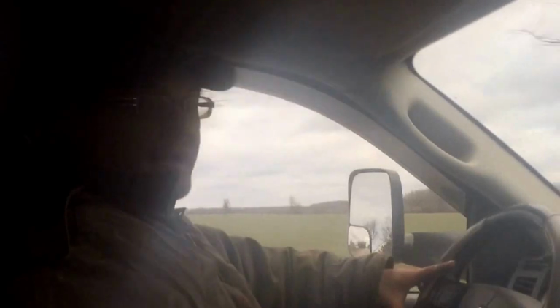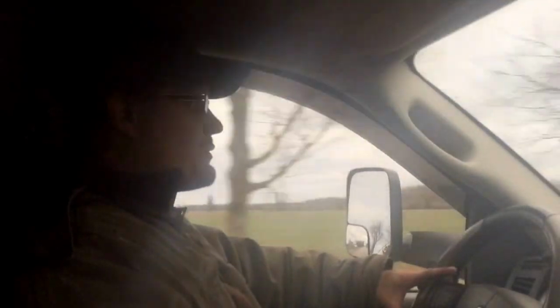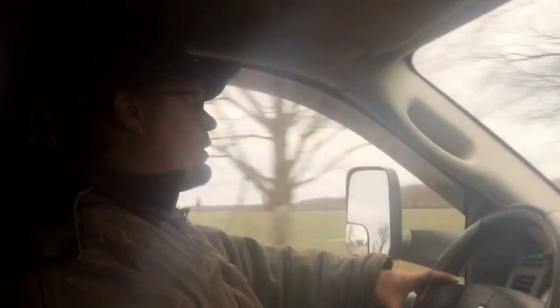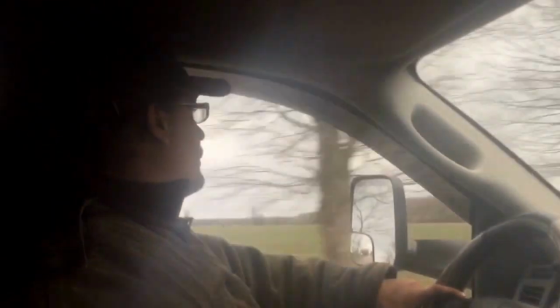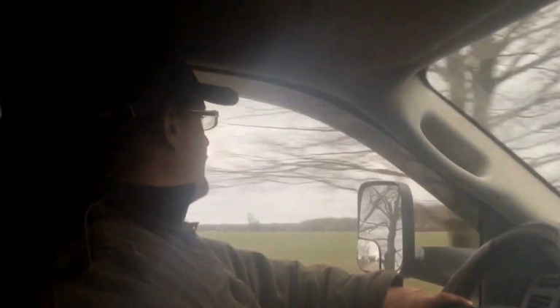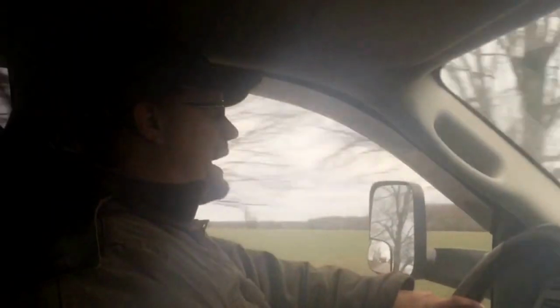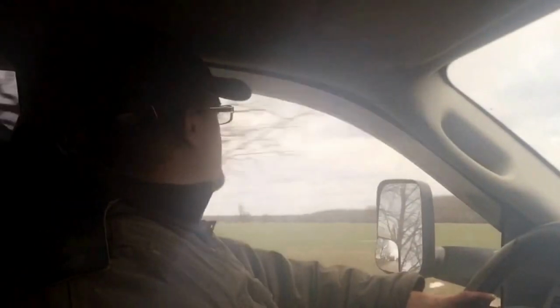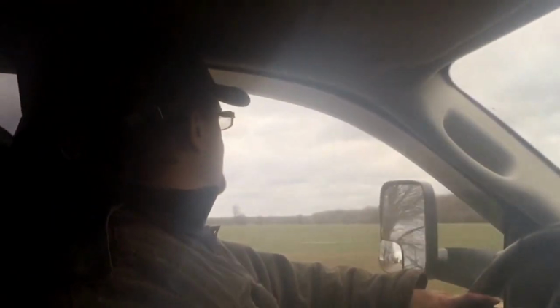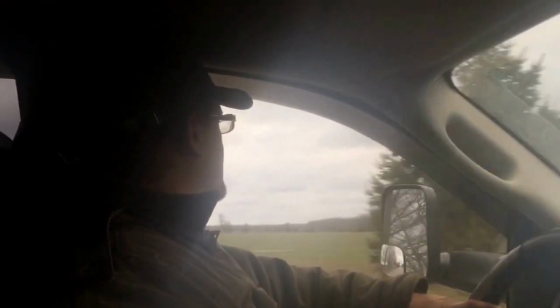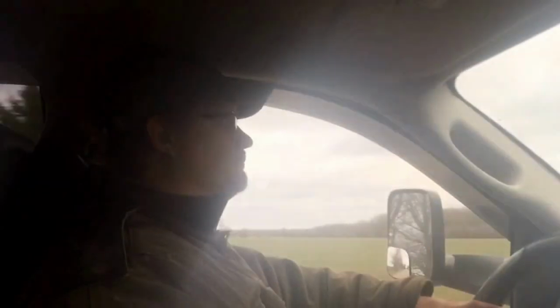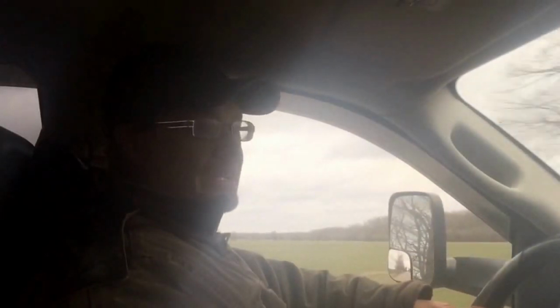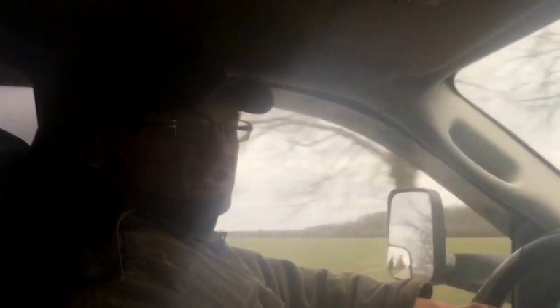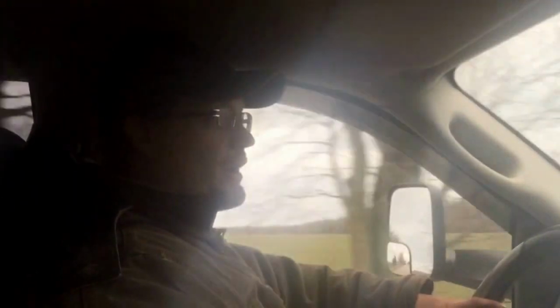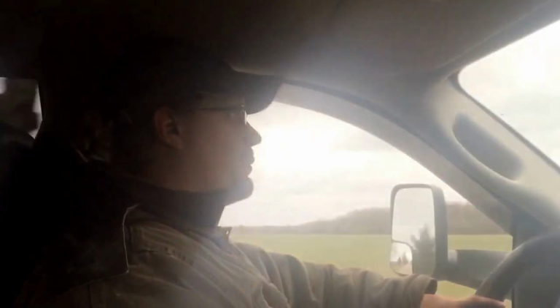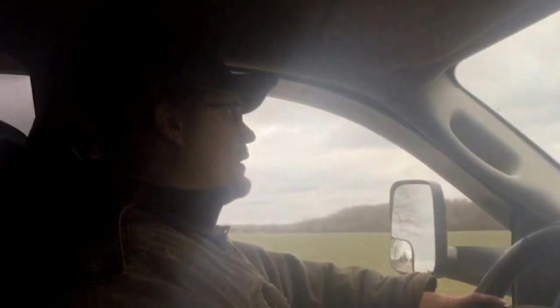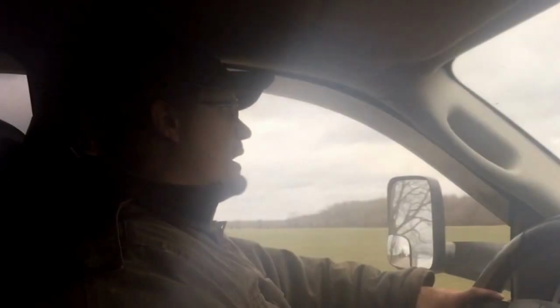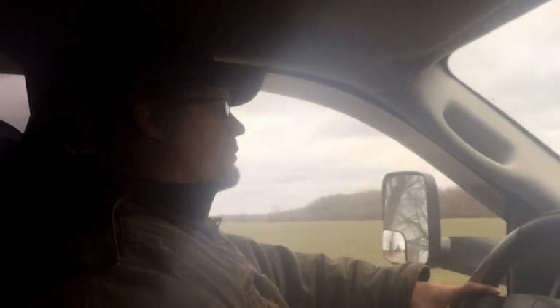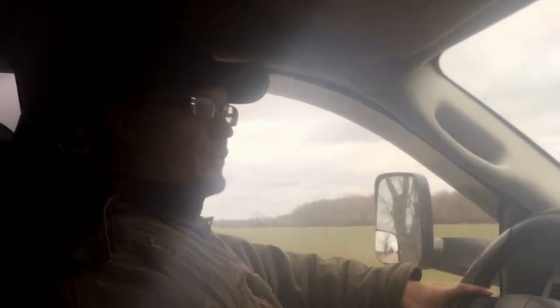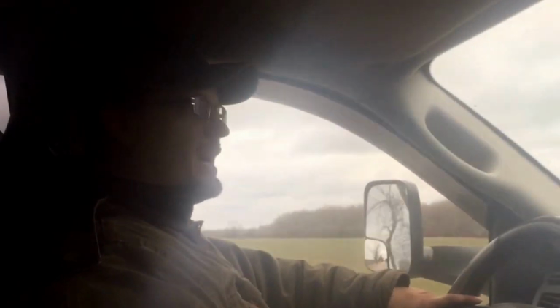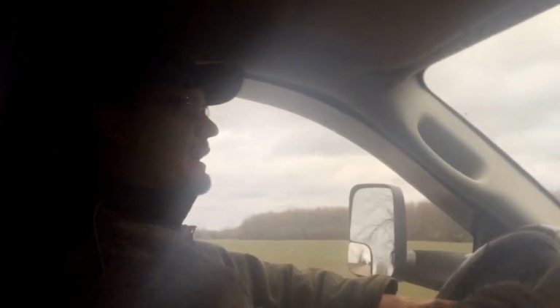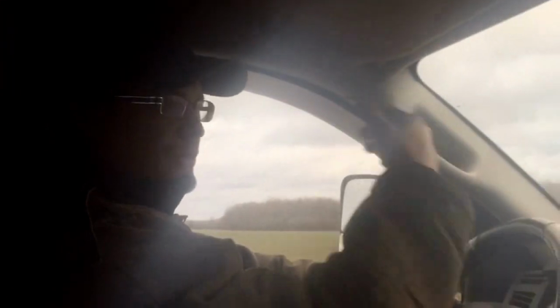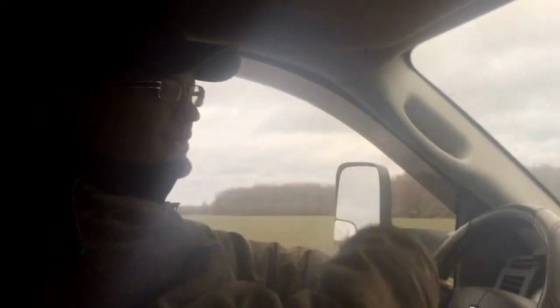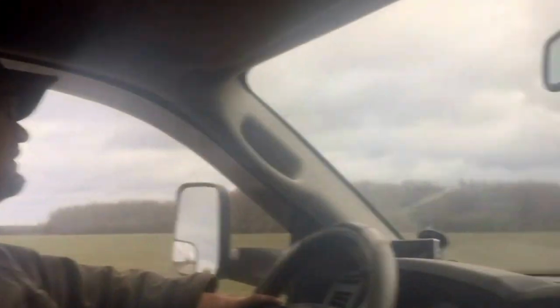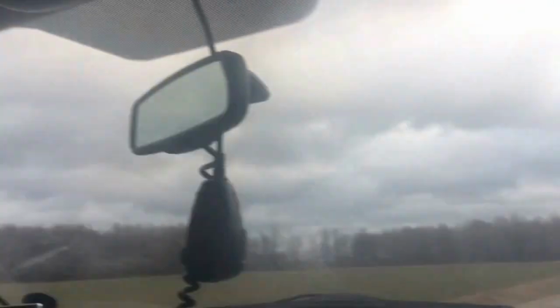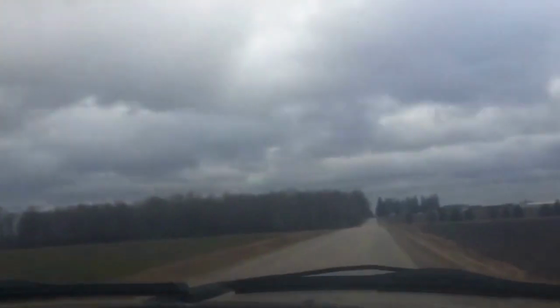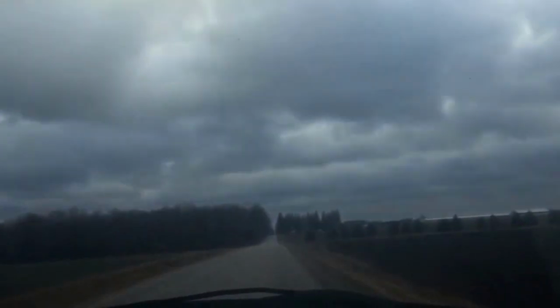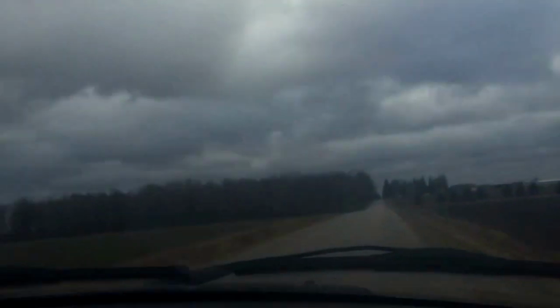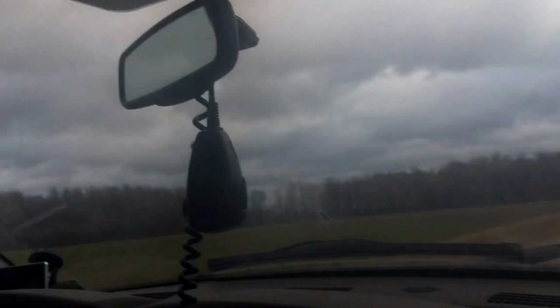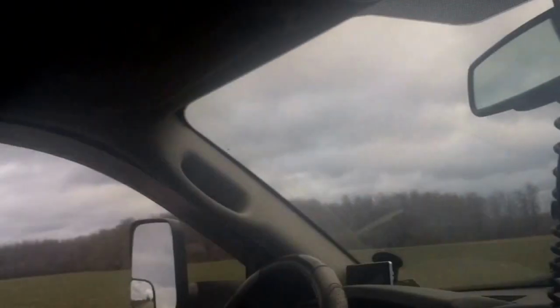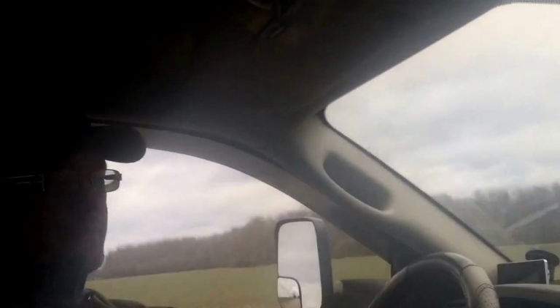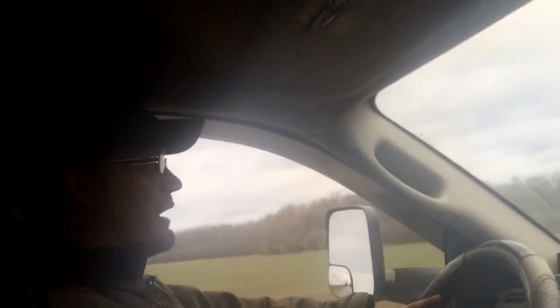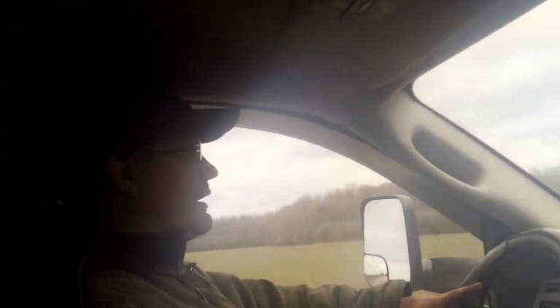Hey guys, what's going on? We are back in business. Got the Dodge up and running, all brand new brakes. We're out for a ride, as you can see. Just doing it for a test. She seems to be running okay.